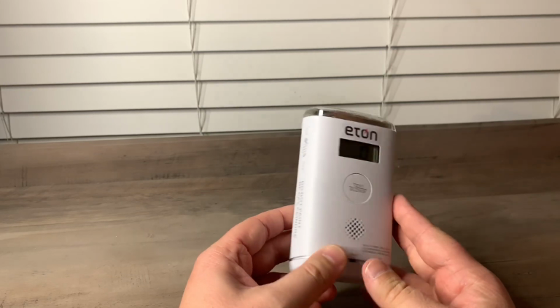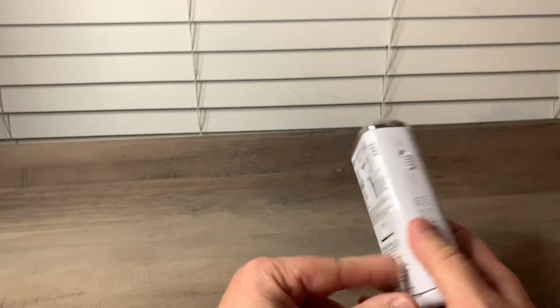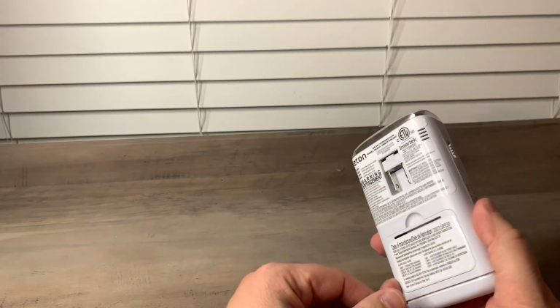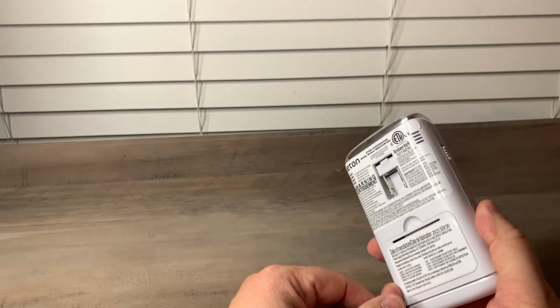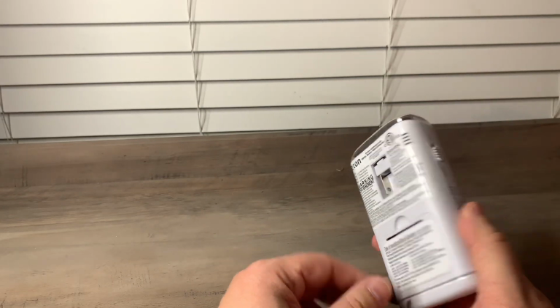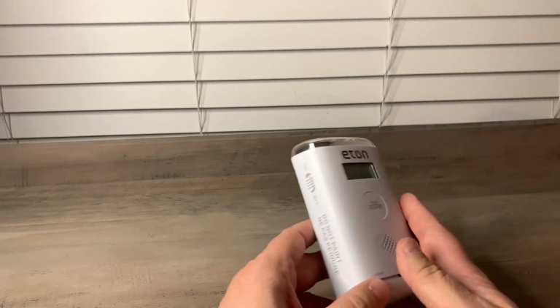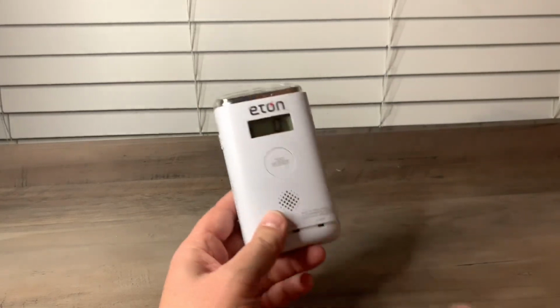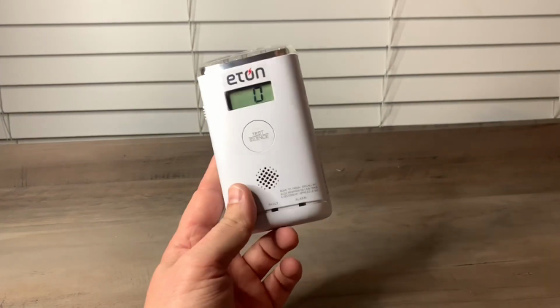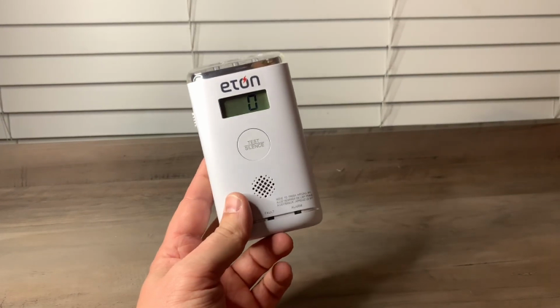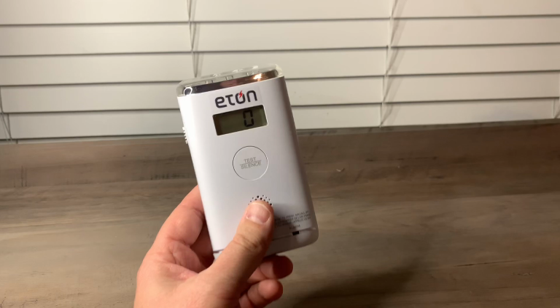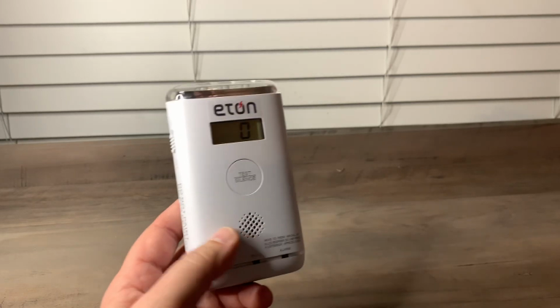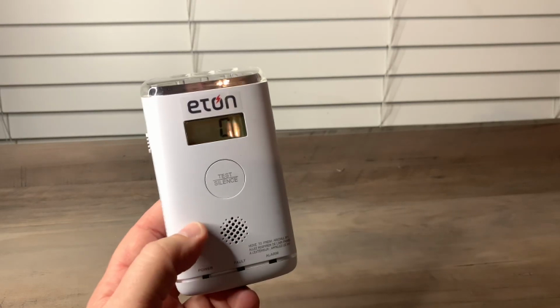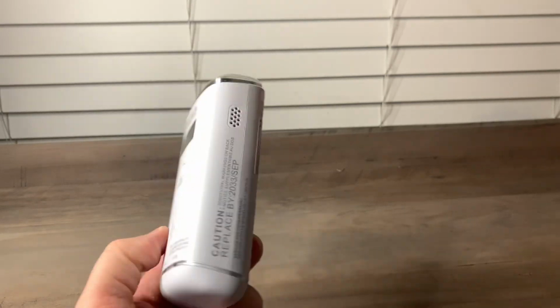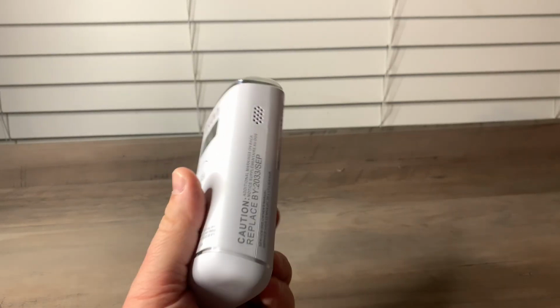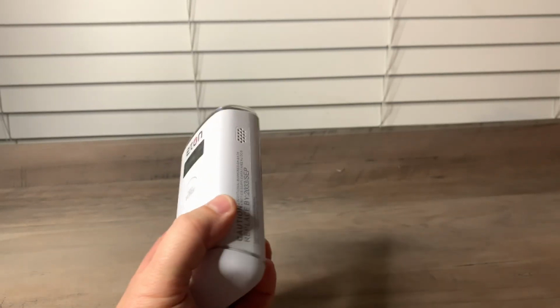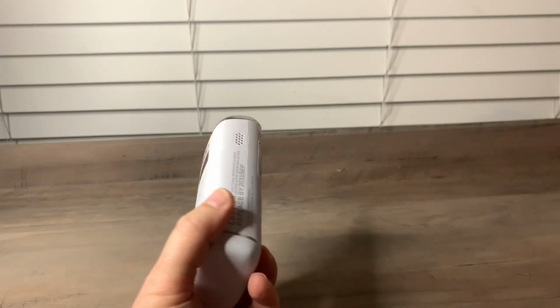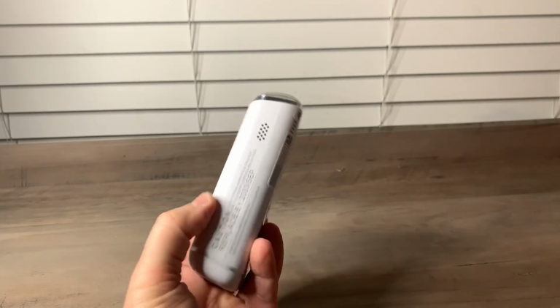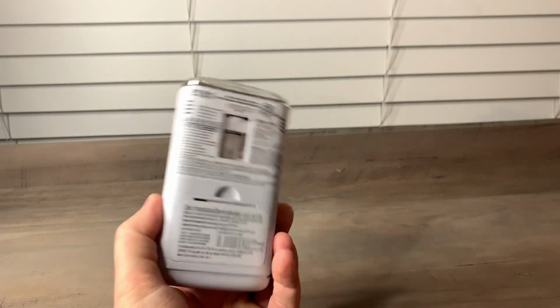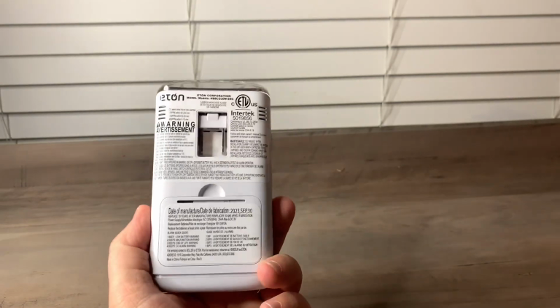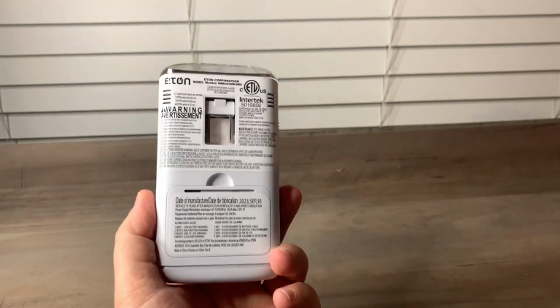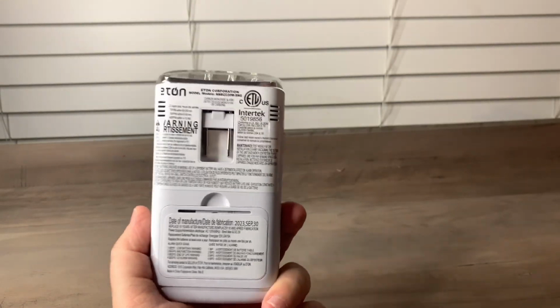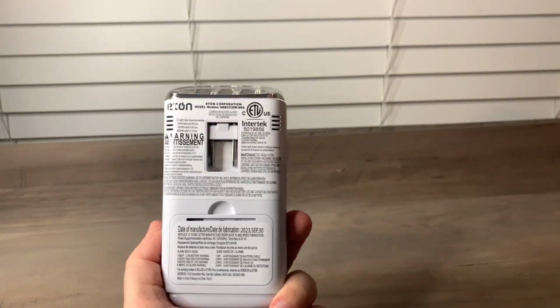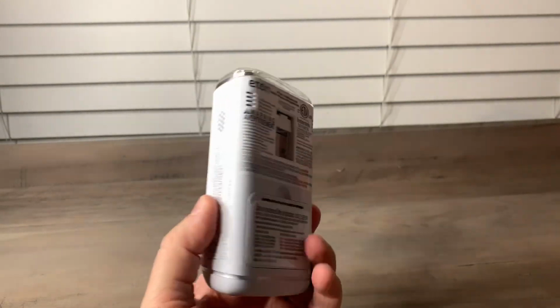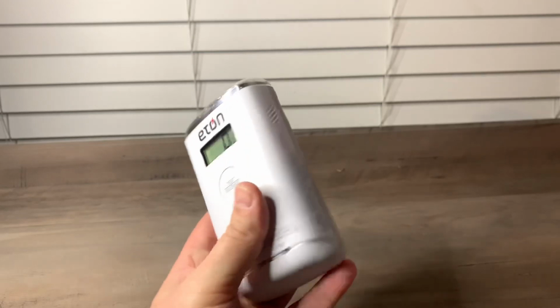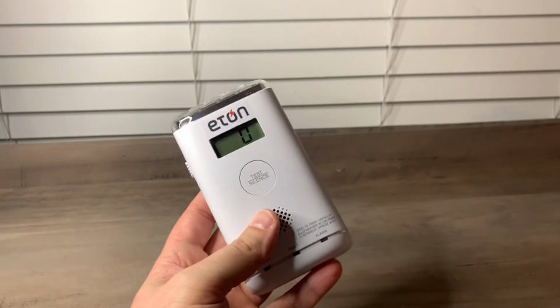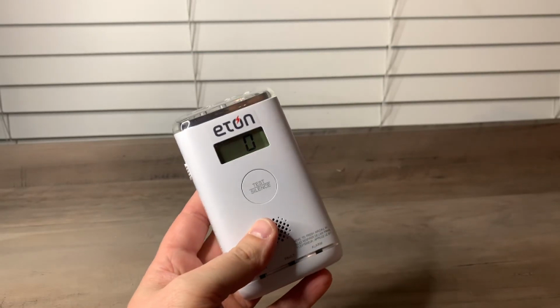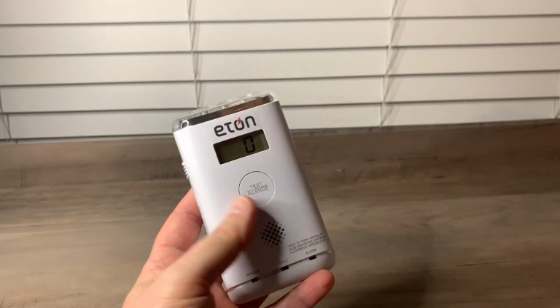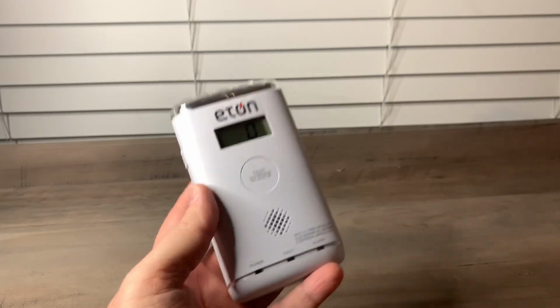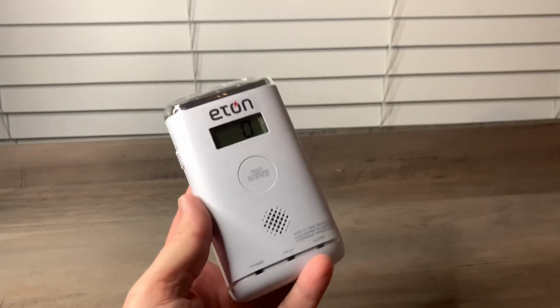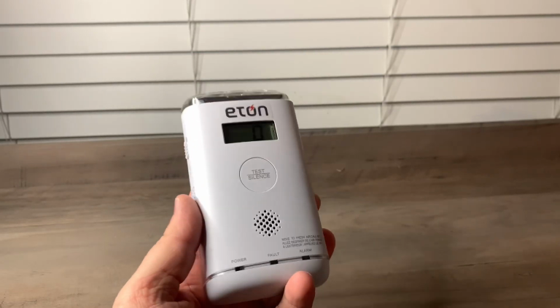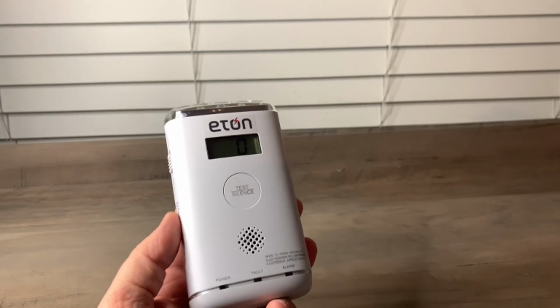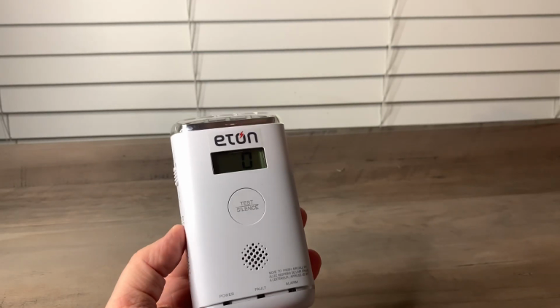Overall, really good alarm. If you need to get one, definitely check it out. Everybody needs to have one of these in their house — a couple of them, actually — but this is one to check out for sure.